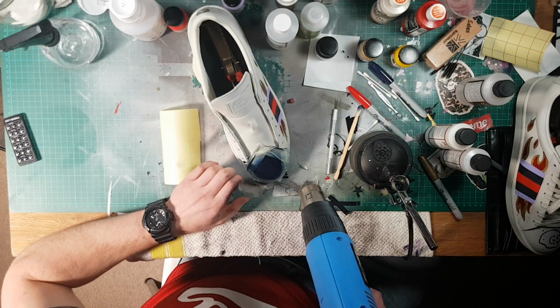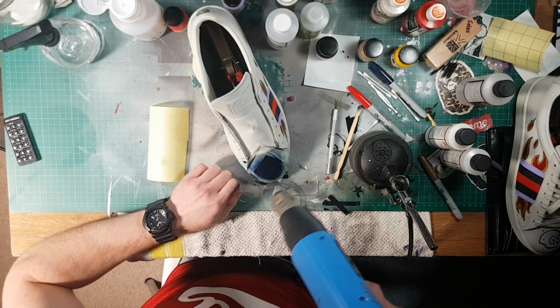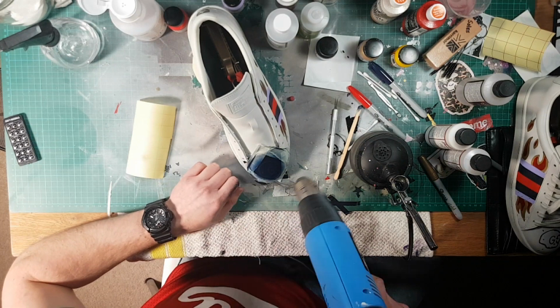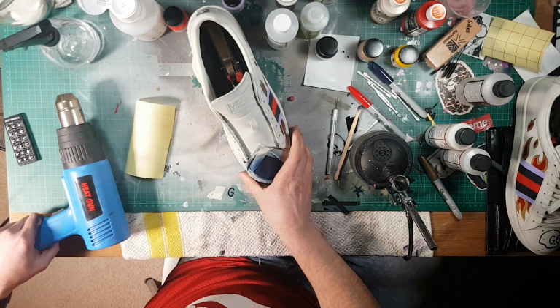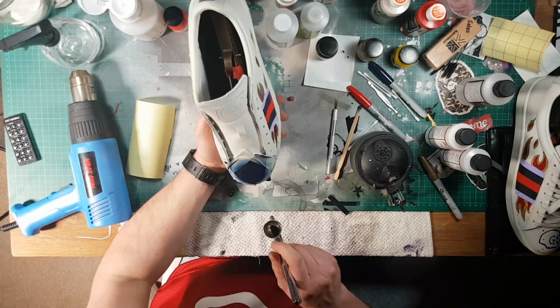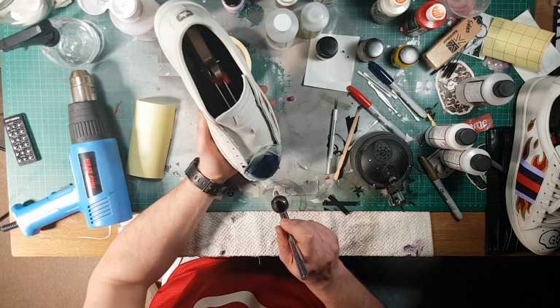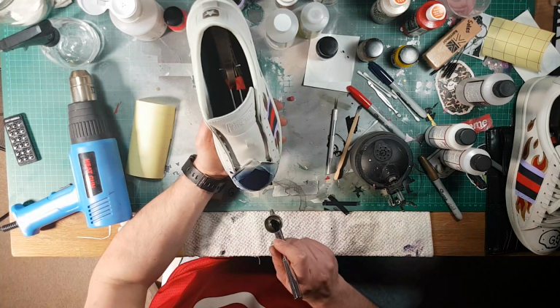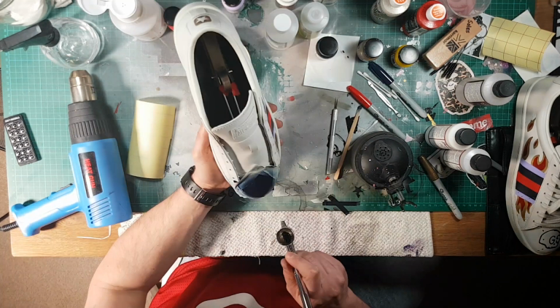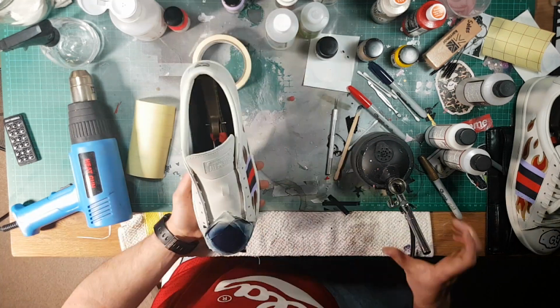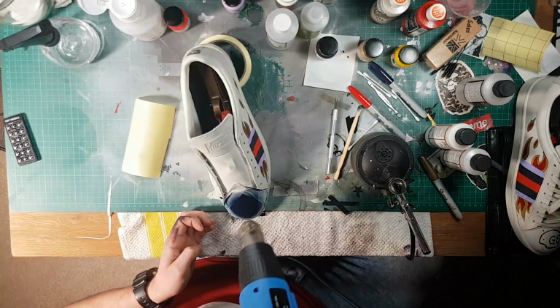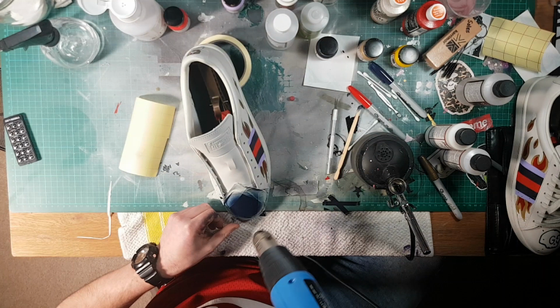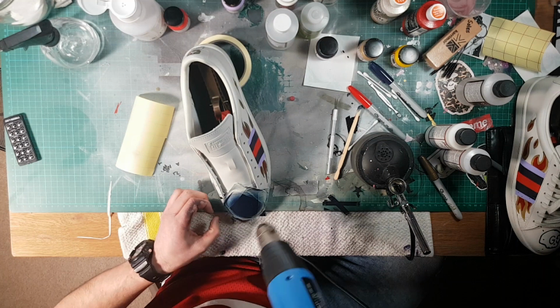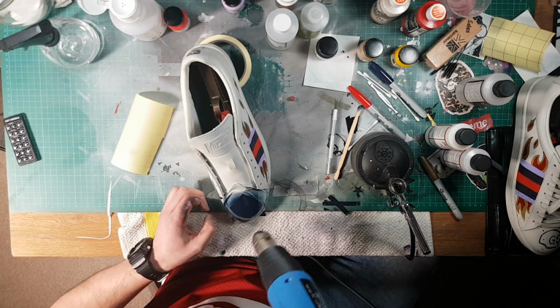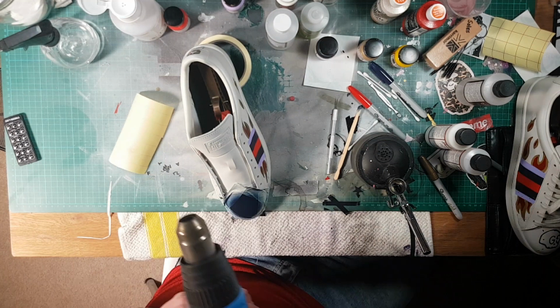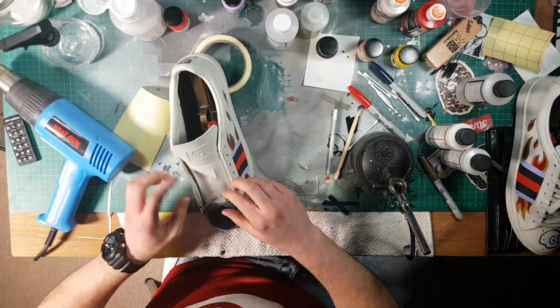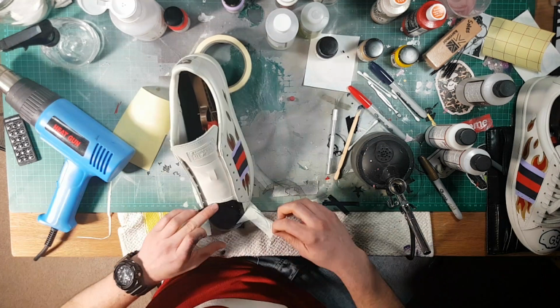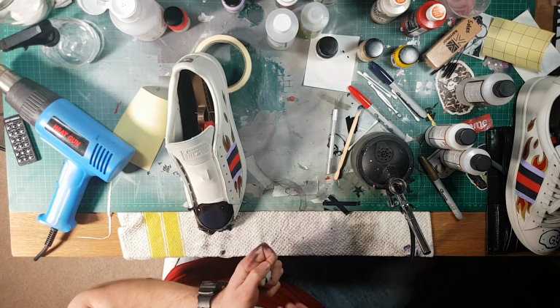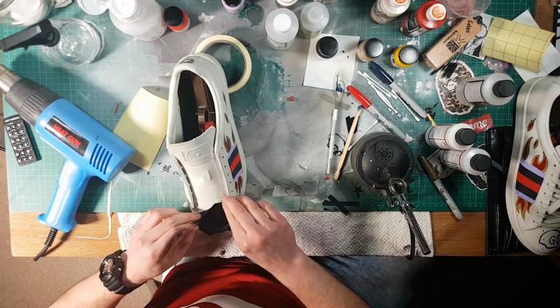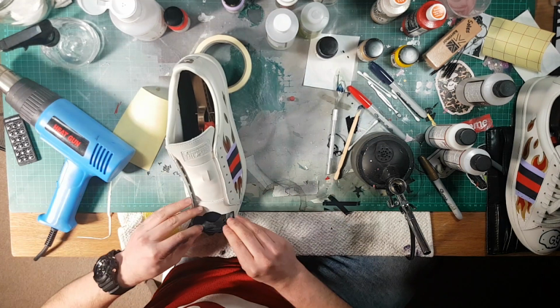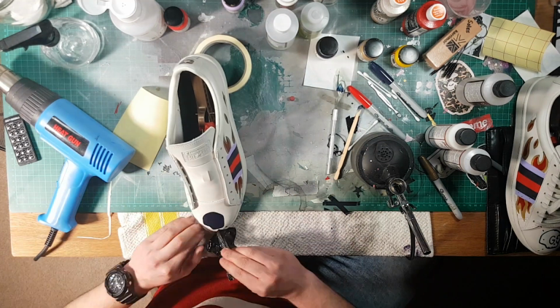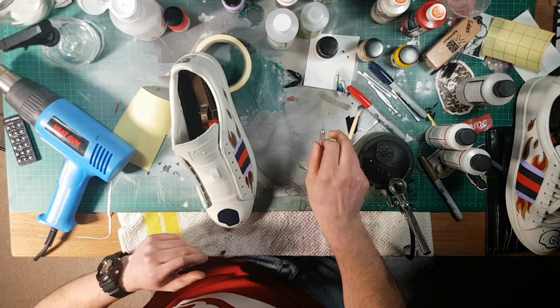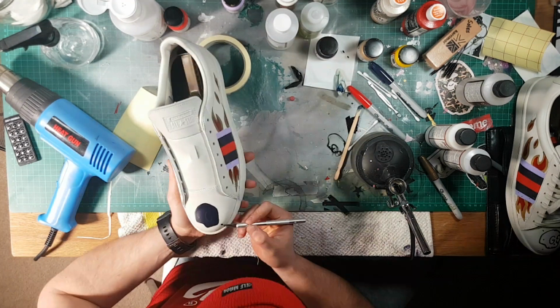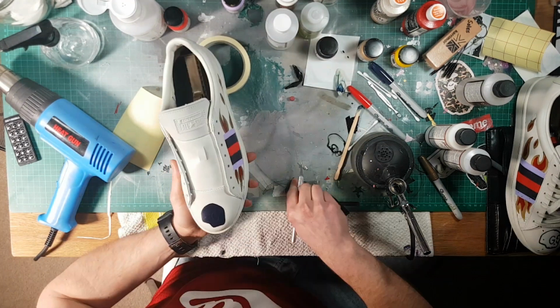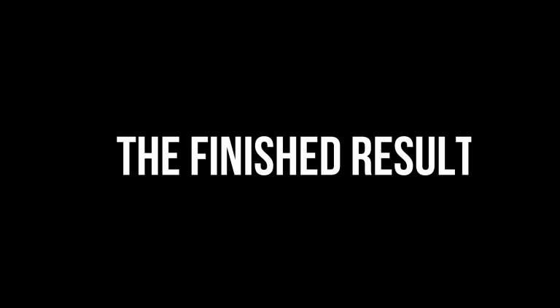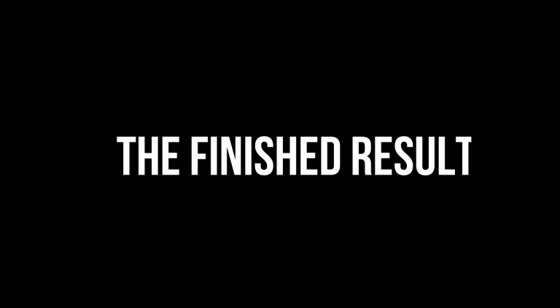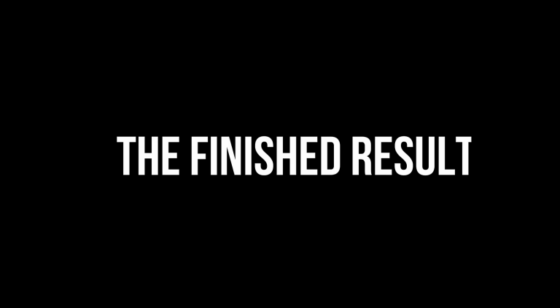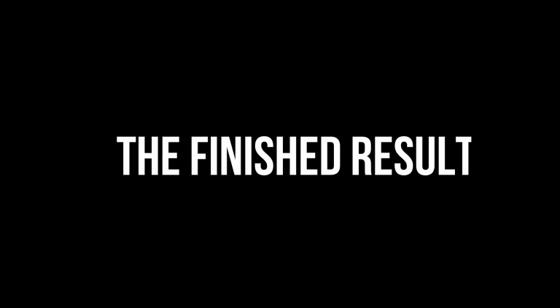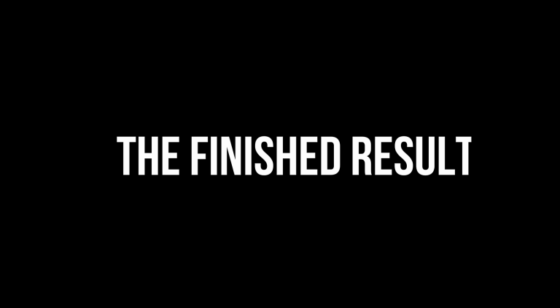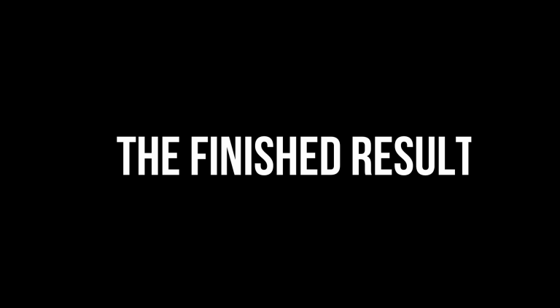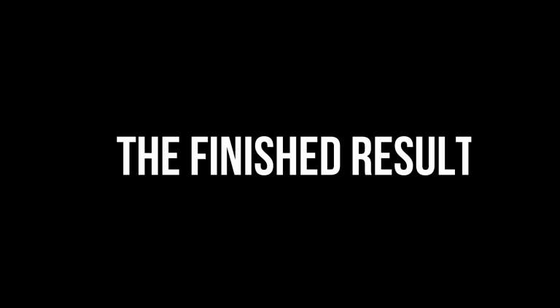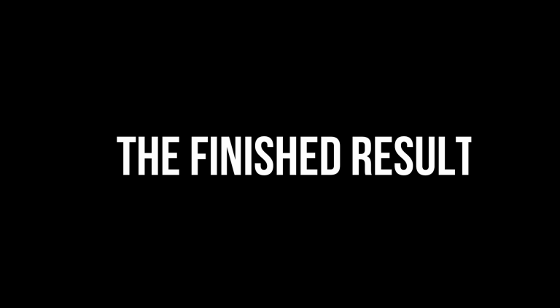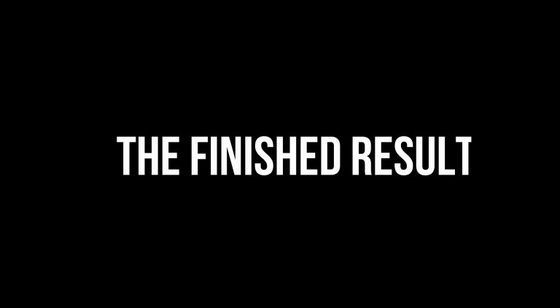The last thing you want to do guys is just spray with your Angelus Matte Finisher and lace up and you're good to go. So, let's have a look at what I've created.